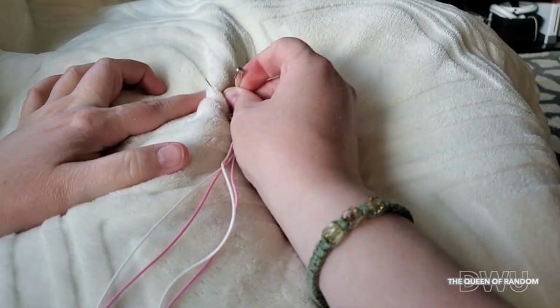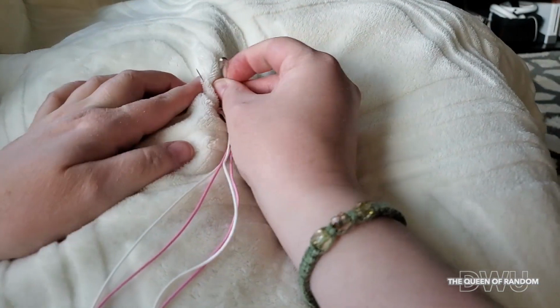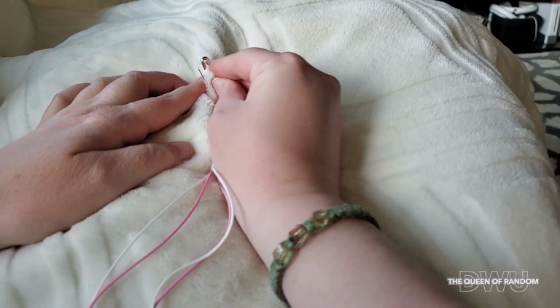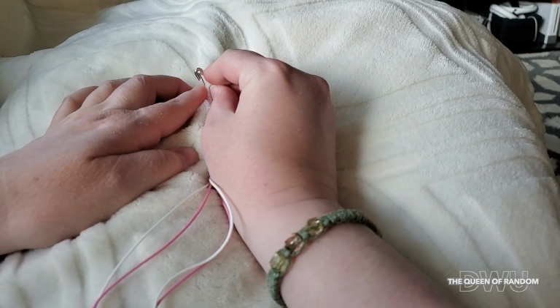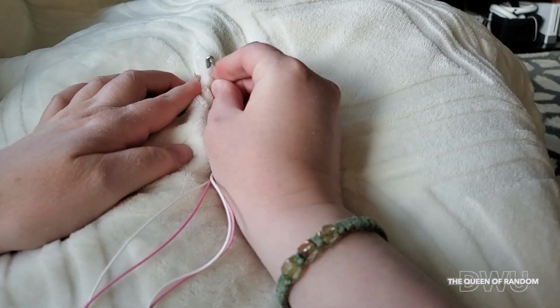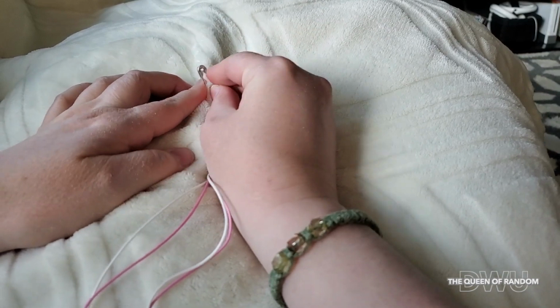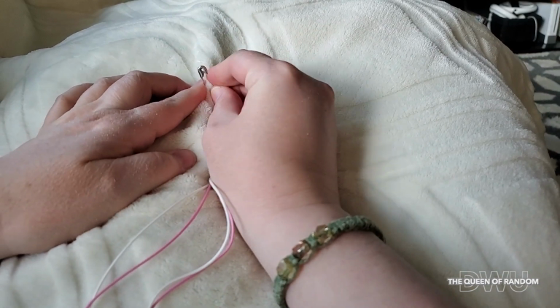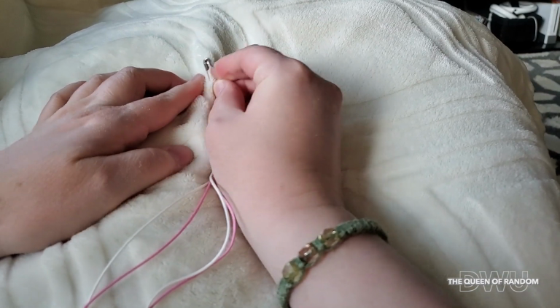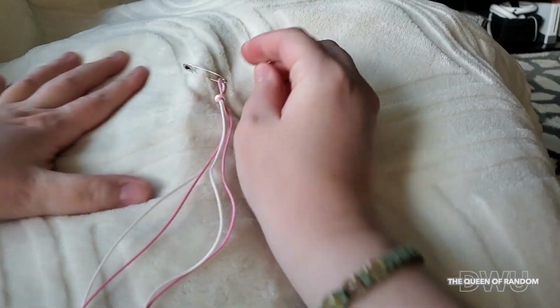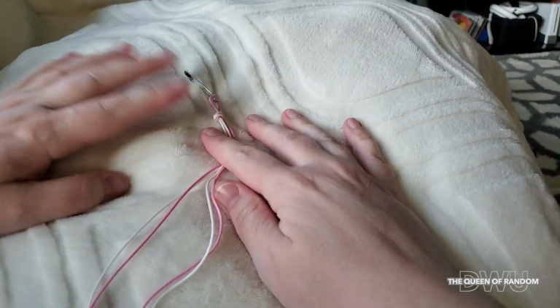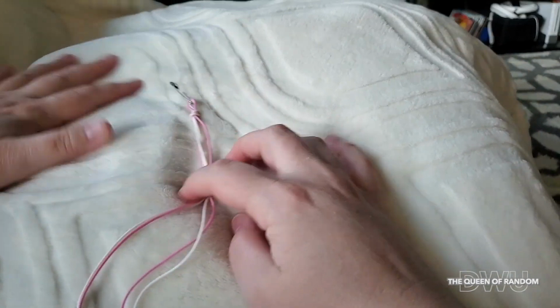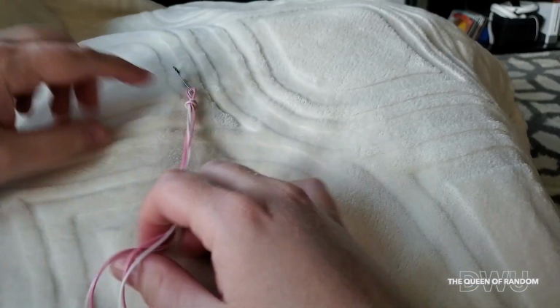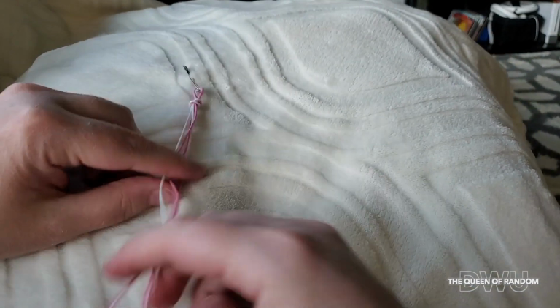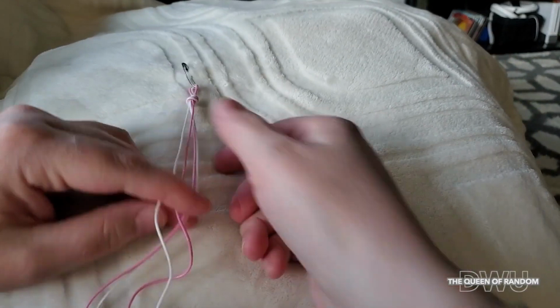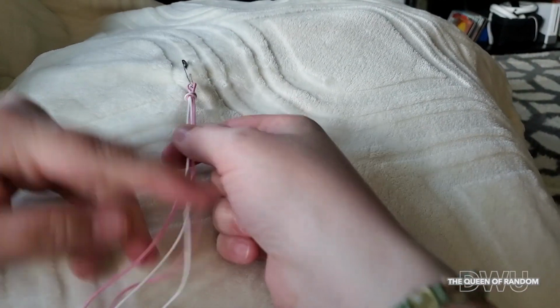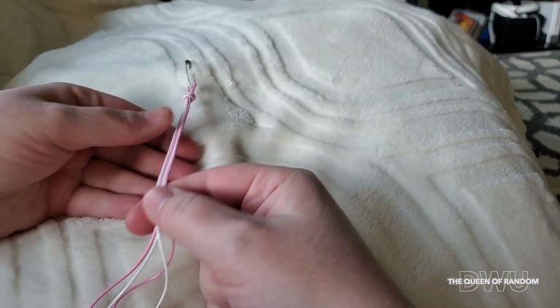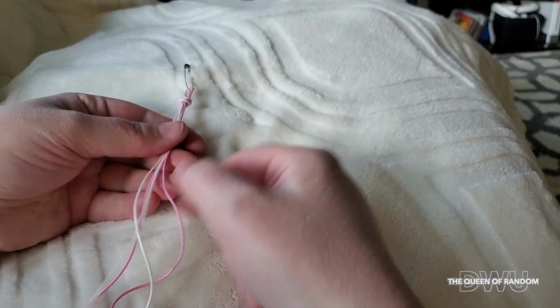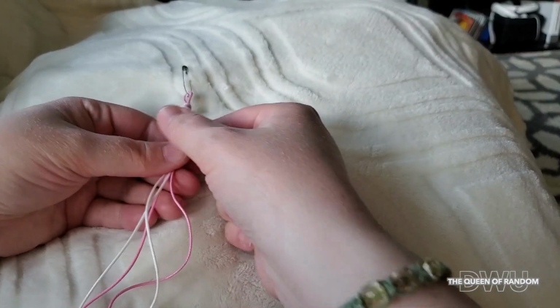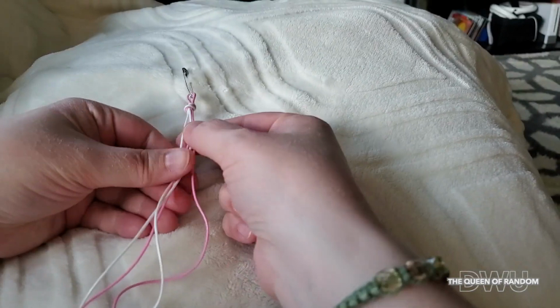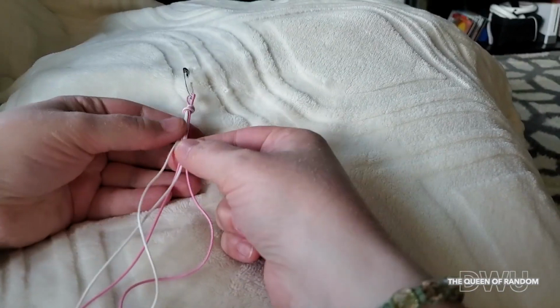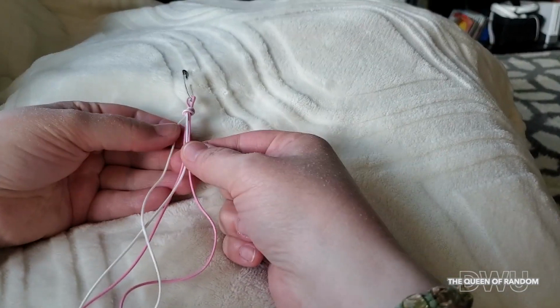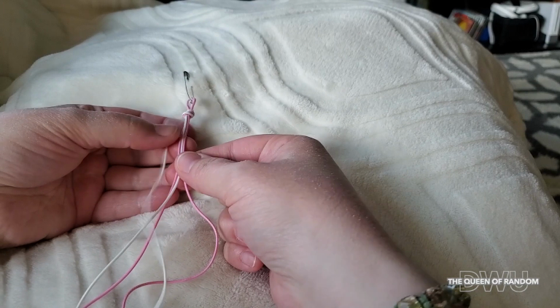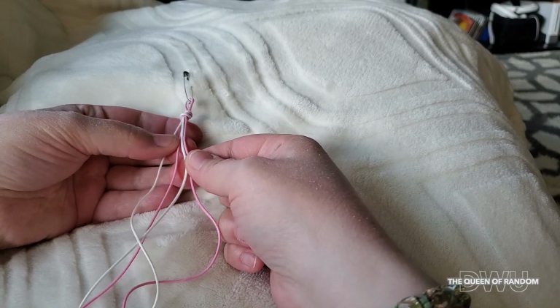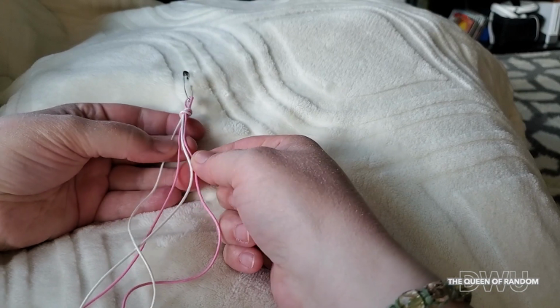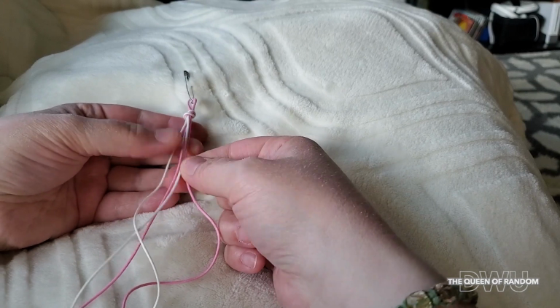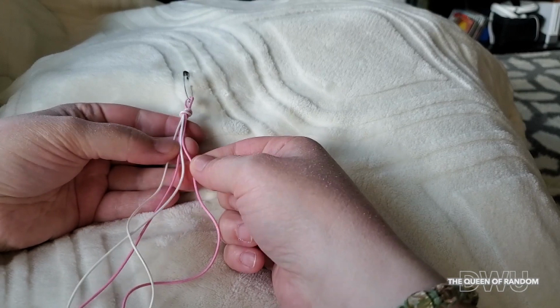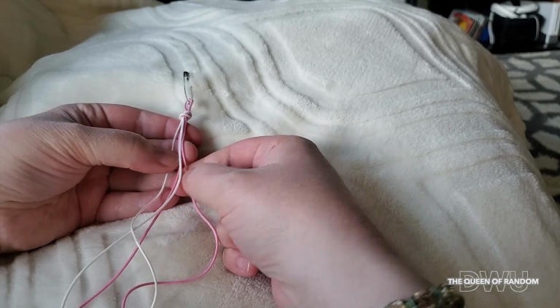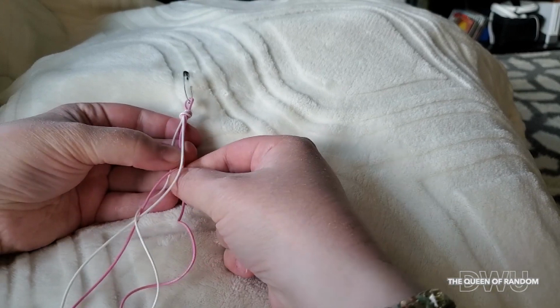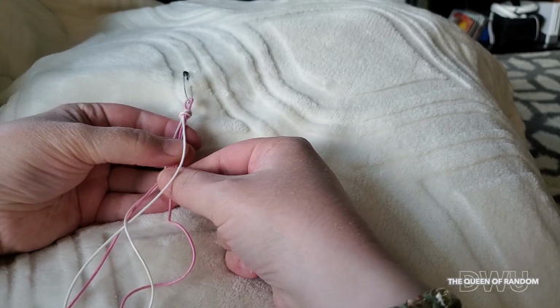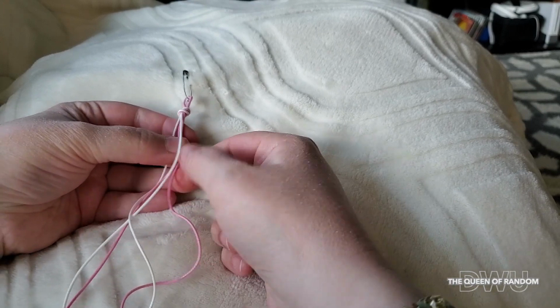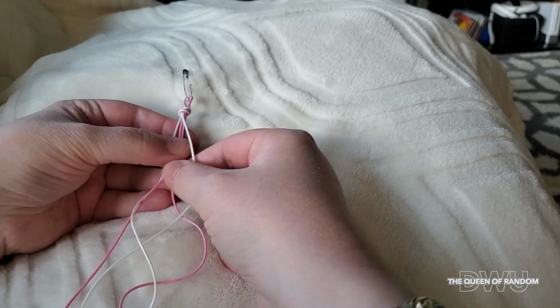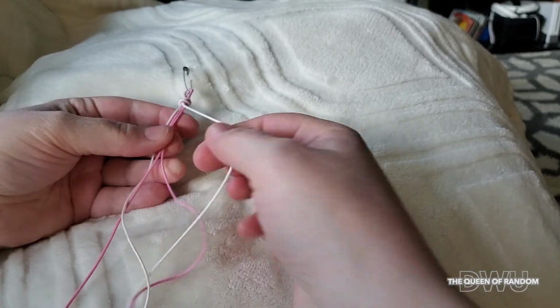Sorry about my hands being so dry, but with this COVID going on right now, washing your hands and using sanitizer sure dries your hands out. Okay, back to the bracelet.